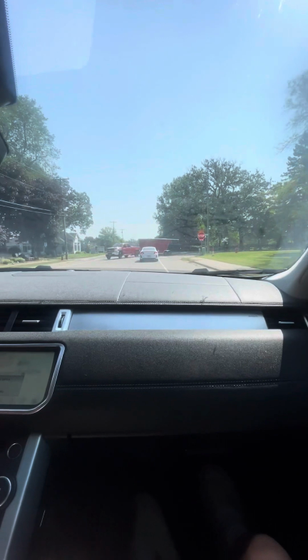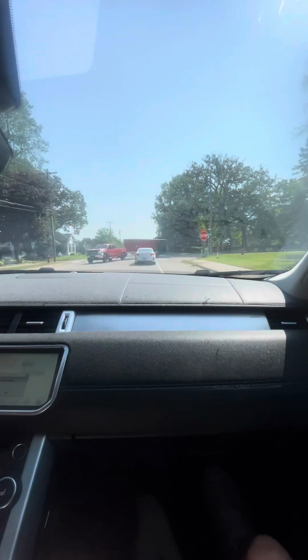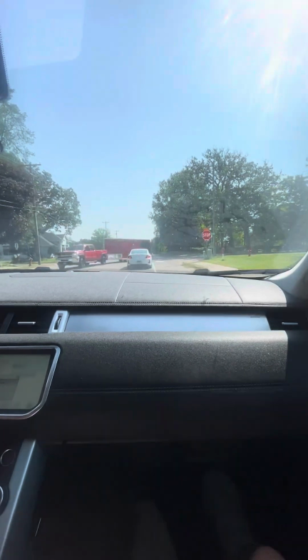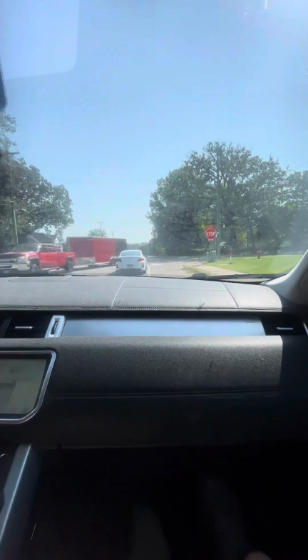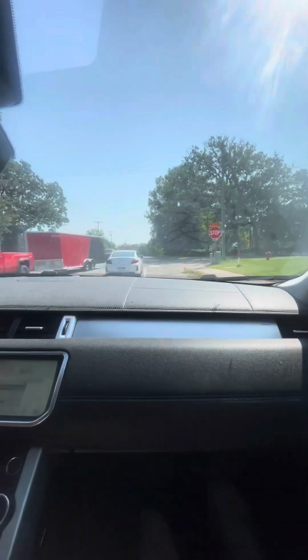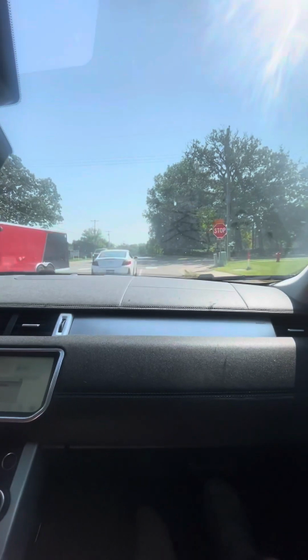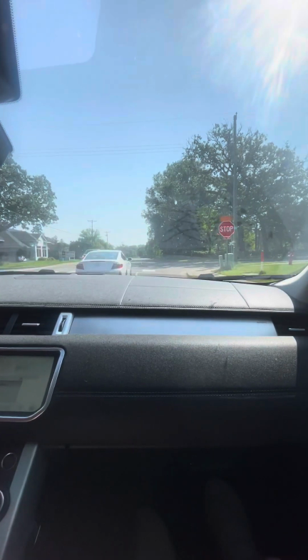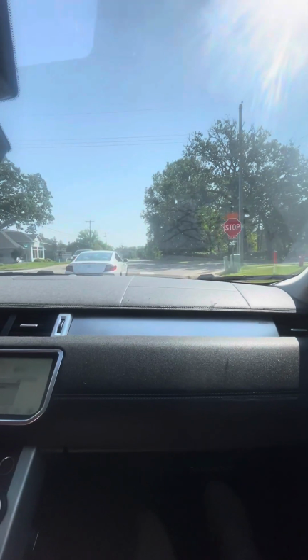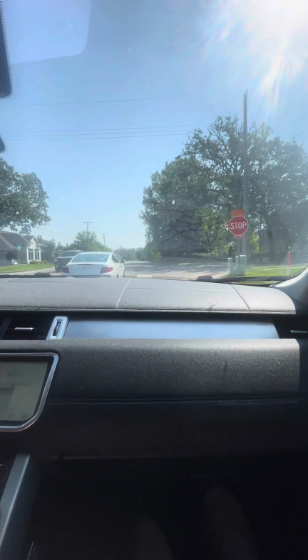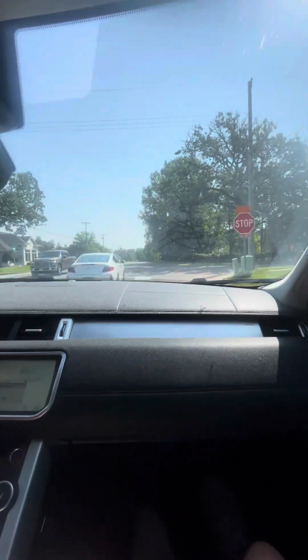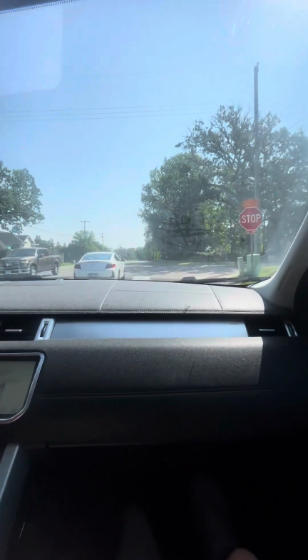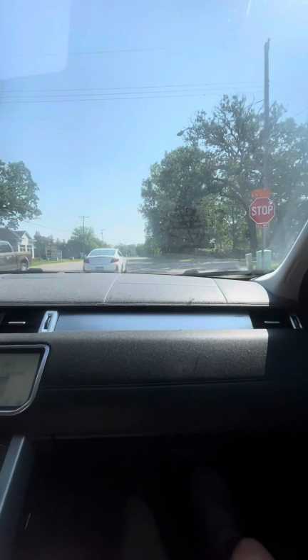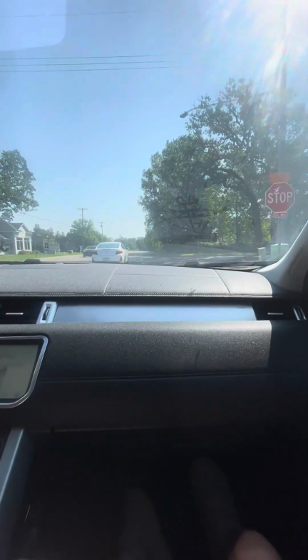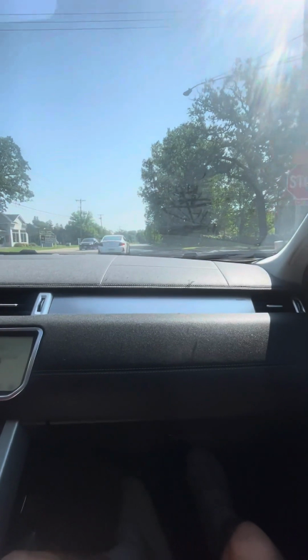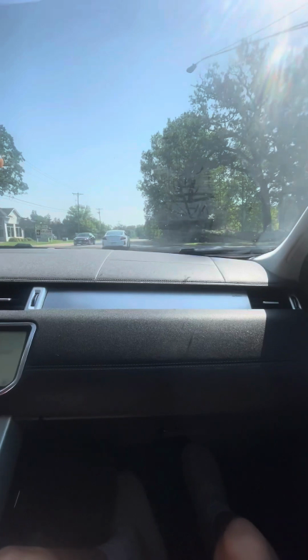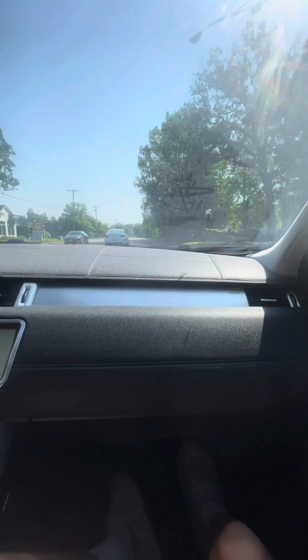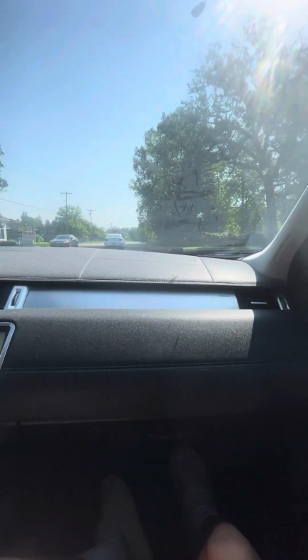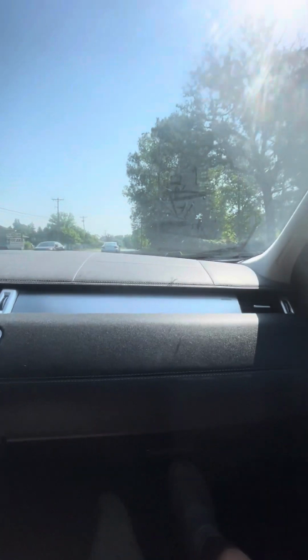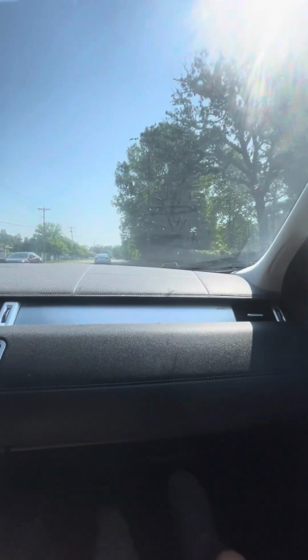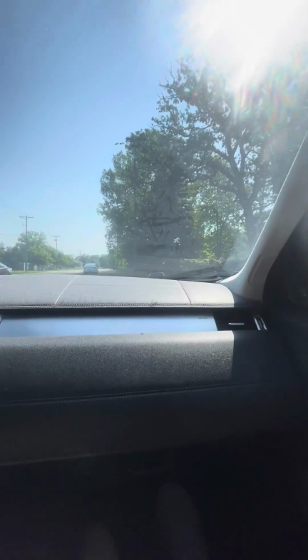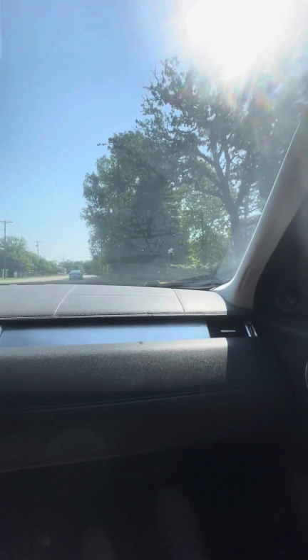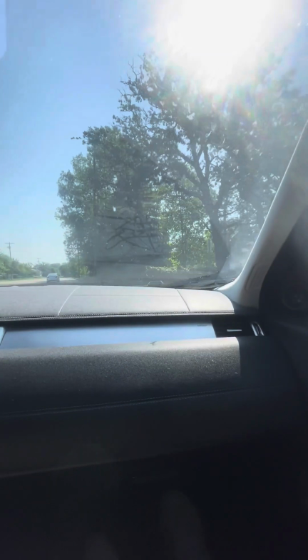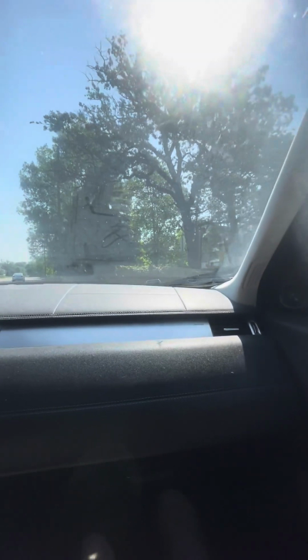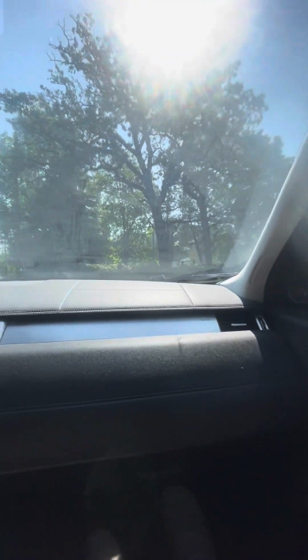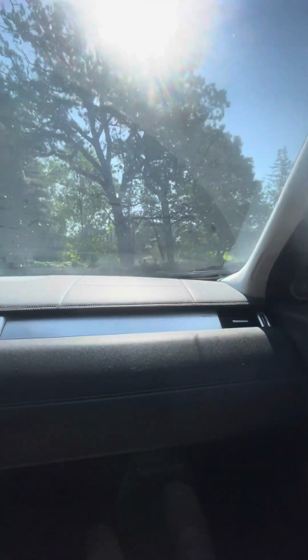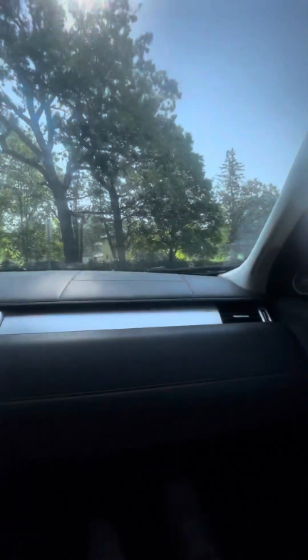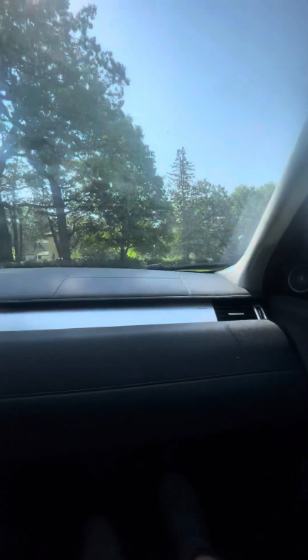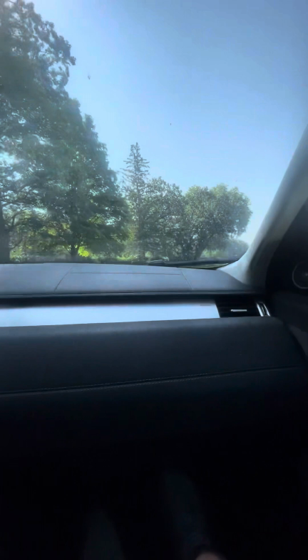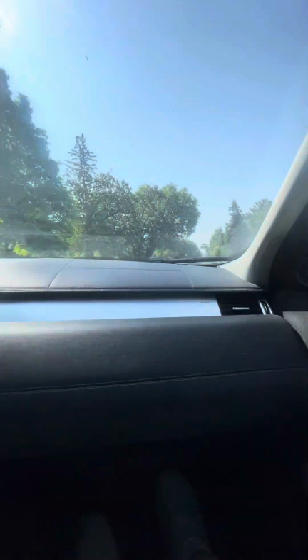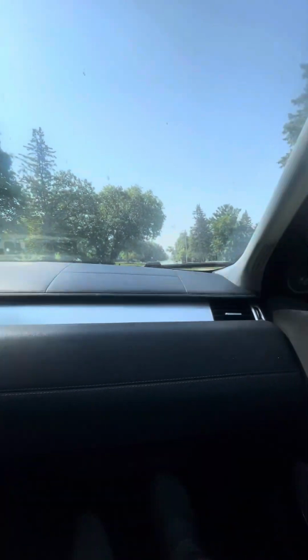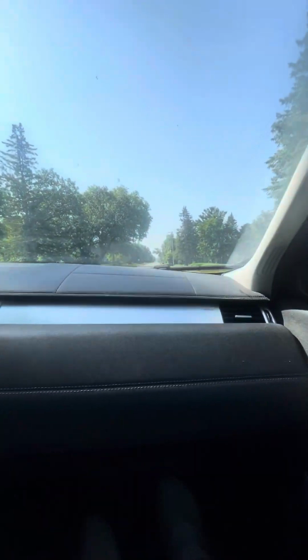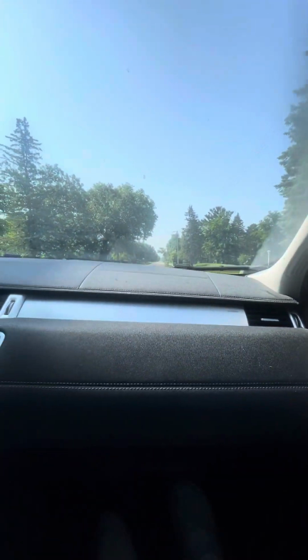All right, get out right here and watch me pull off — just record the car, pull it away. And then I'm gonna pull back up and make a stop, and just show me stopping, and then I'll get in.